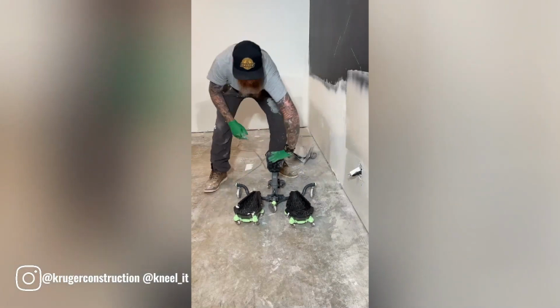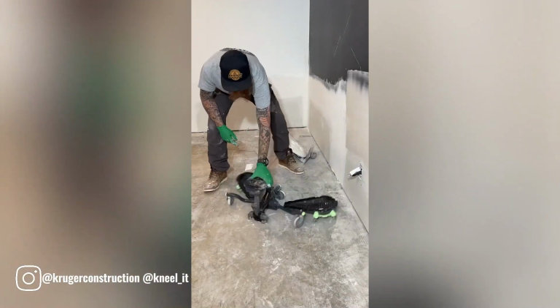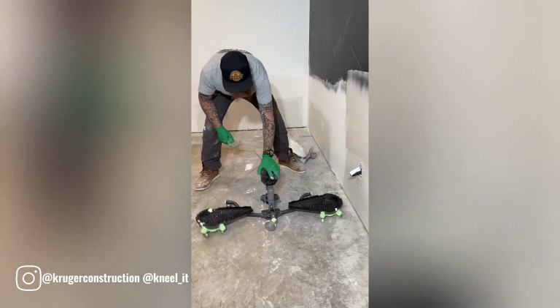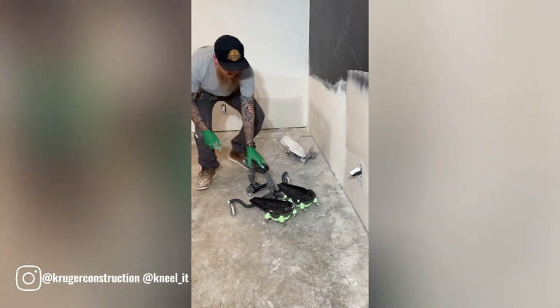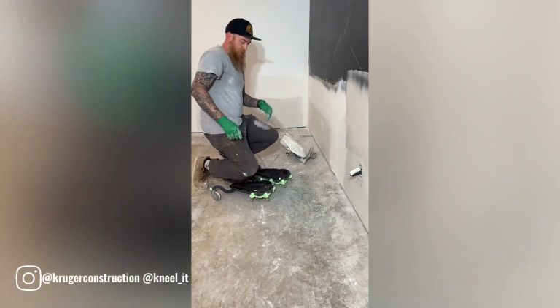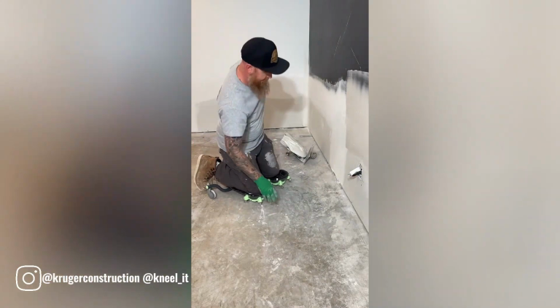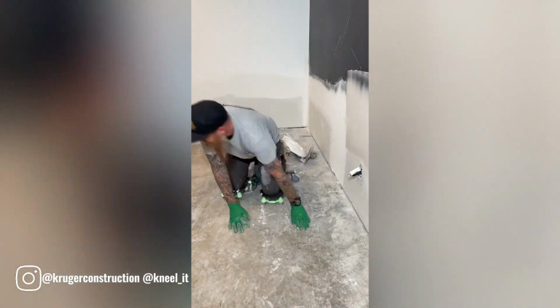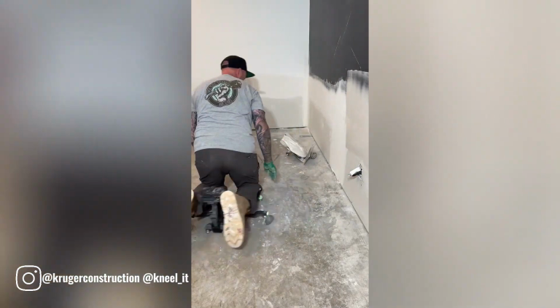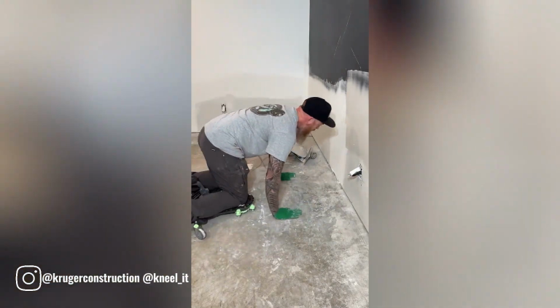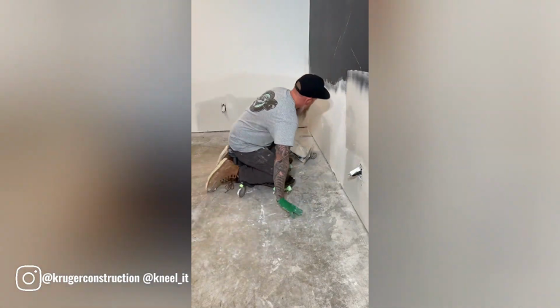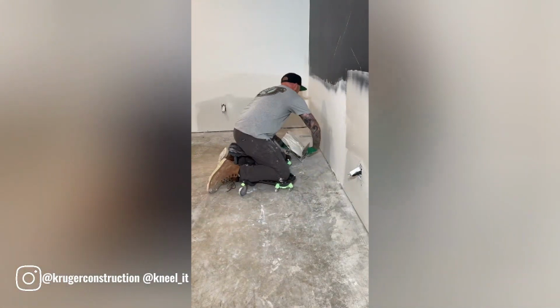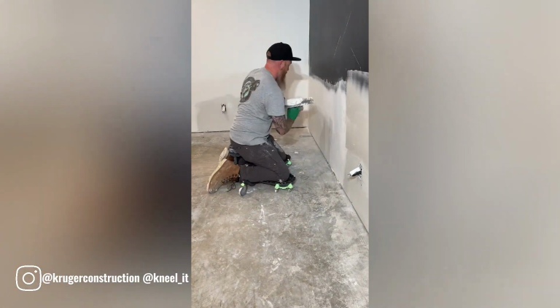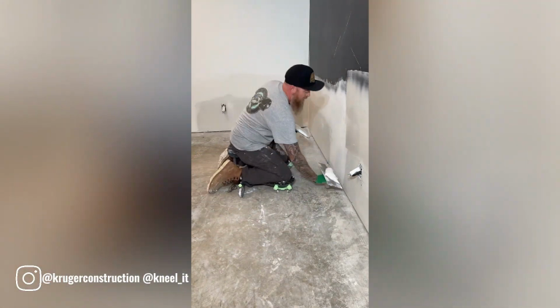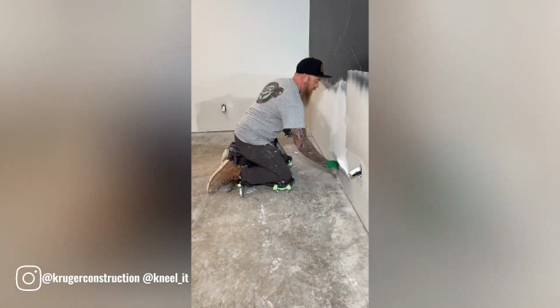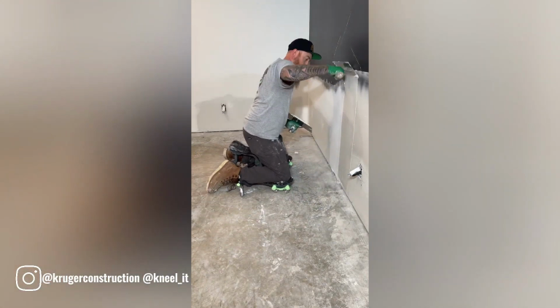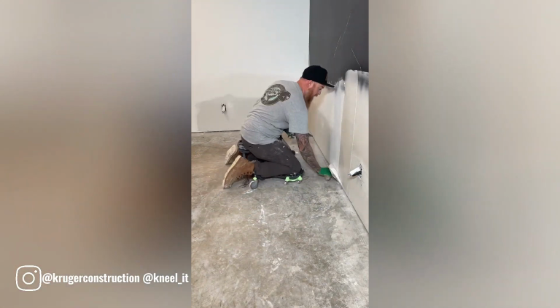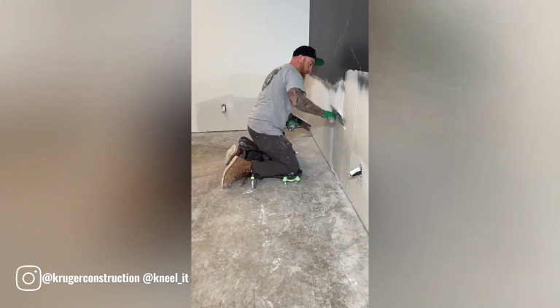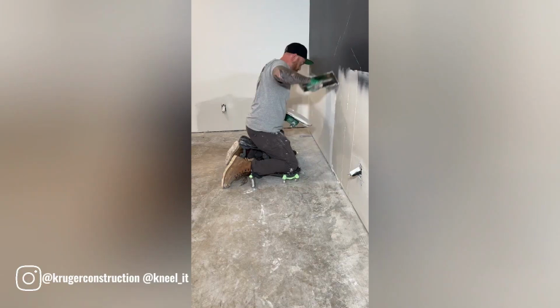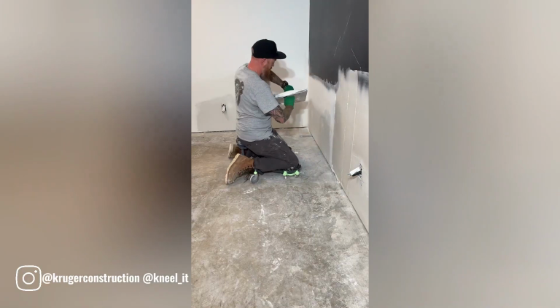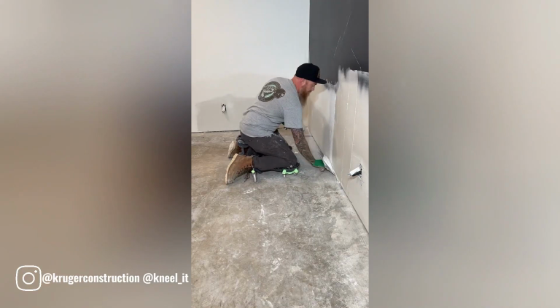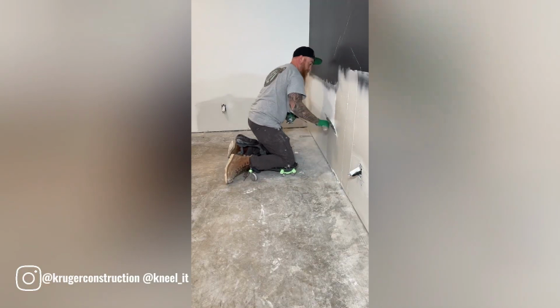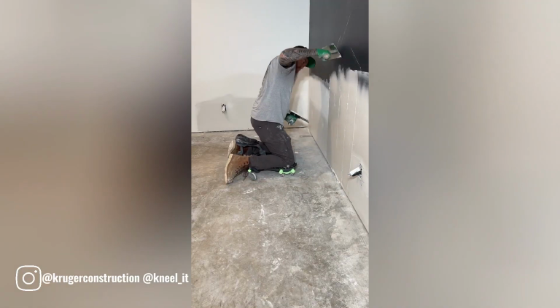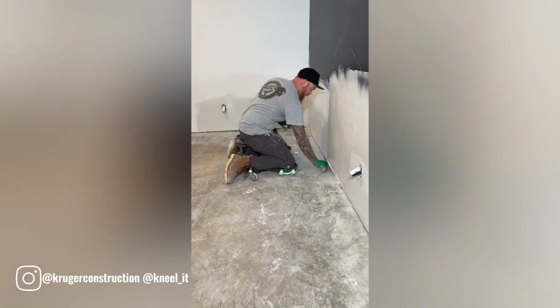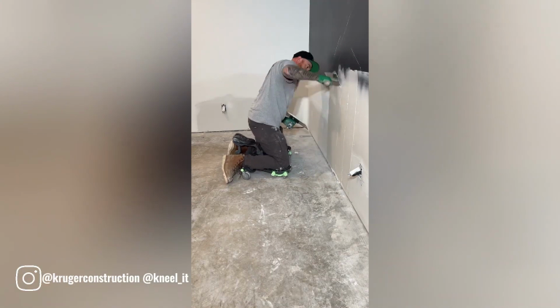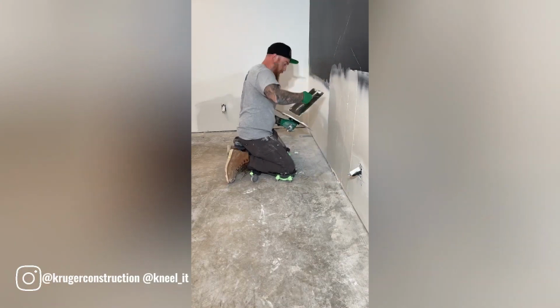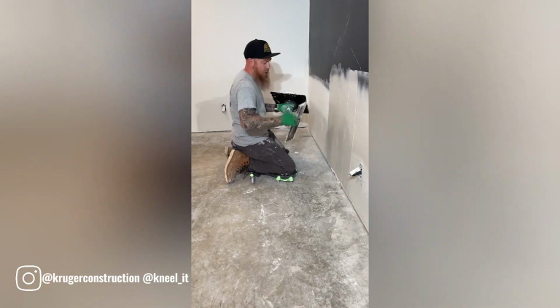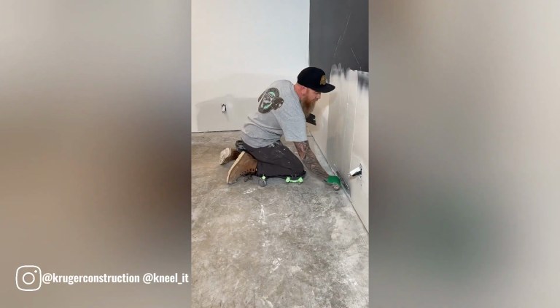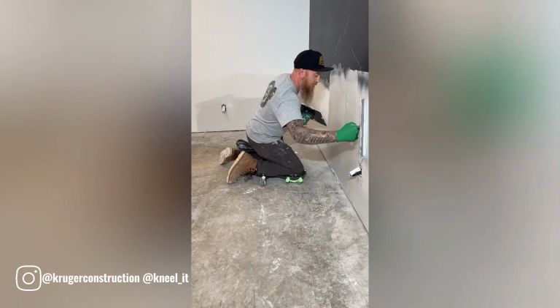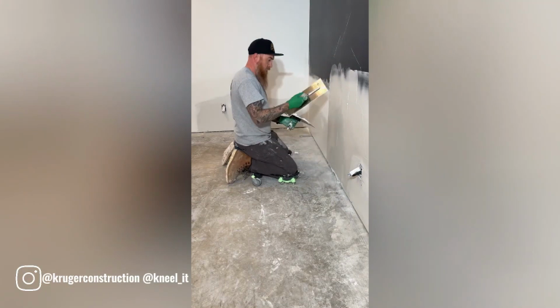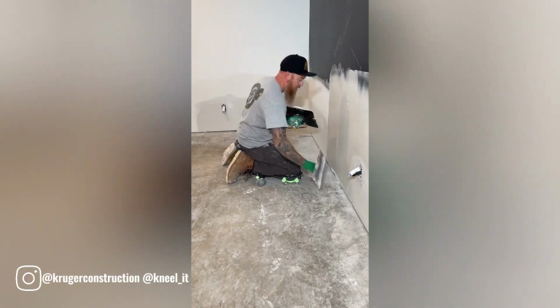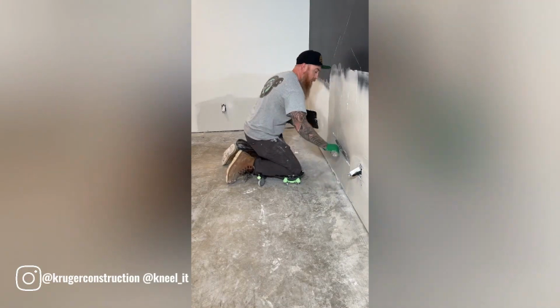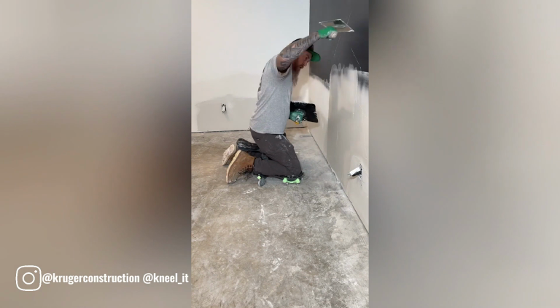Two-feet drywall floor repair jobs can be physically demanding, especially if the worker has to kneel or squat for extended periods. Kneeling and squatting can strain the knees, ankles and lower back, leading to discomfort or even pain.